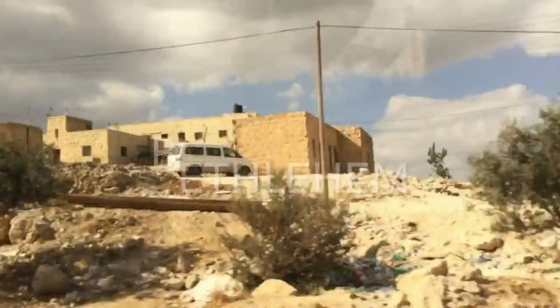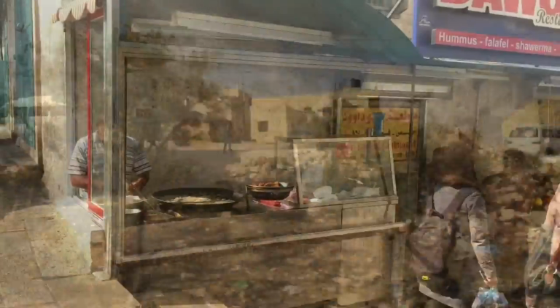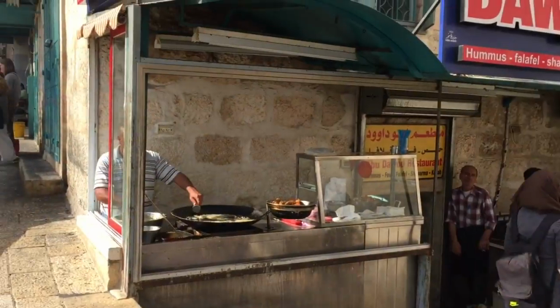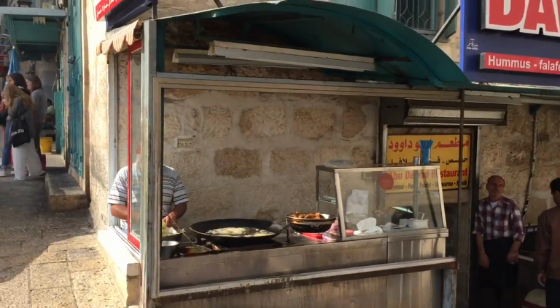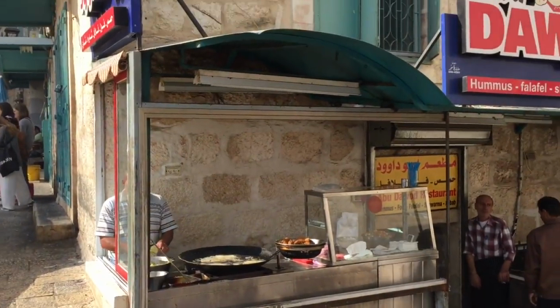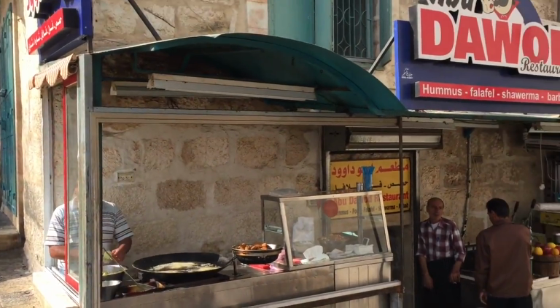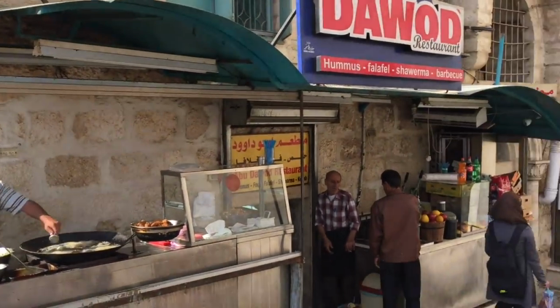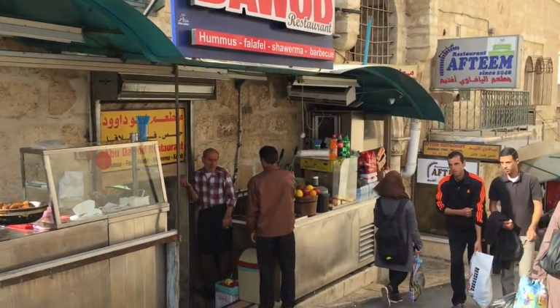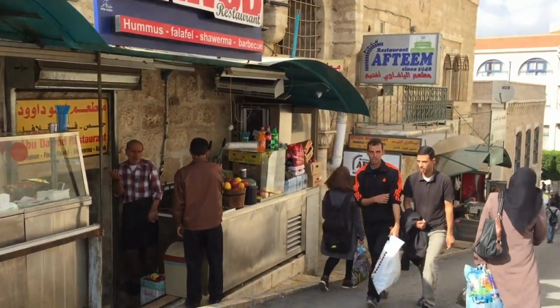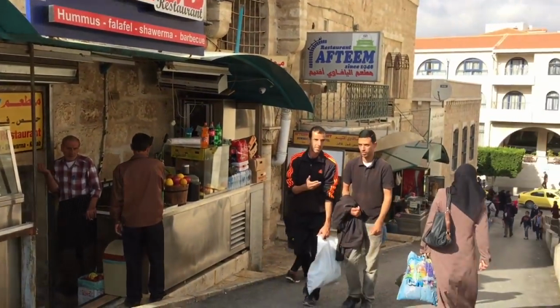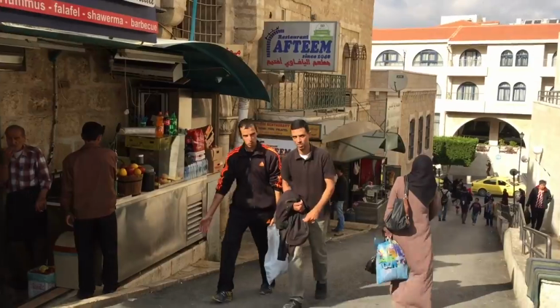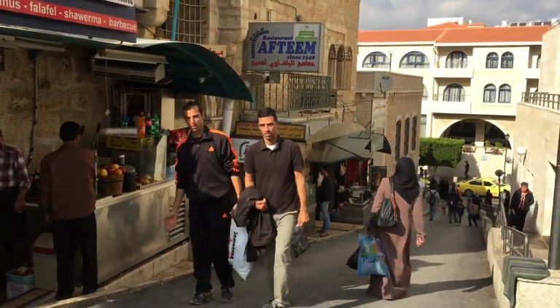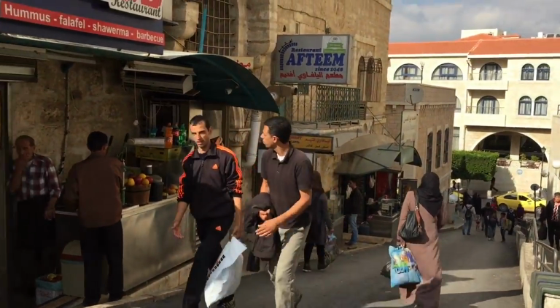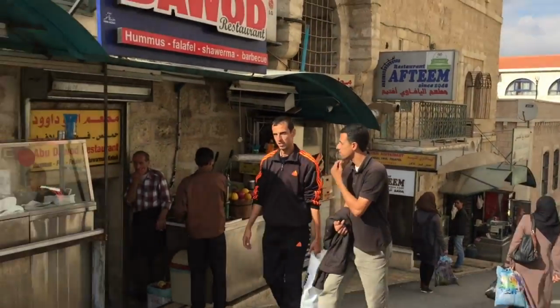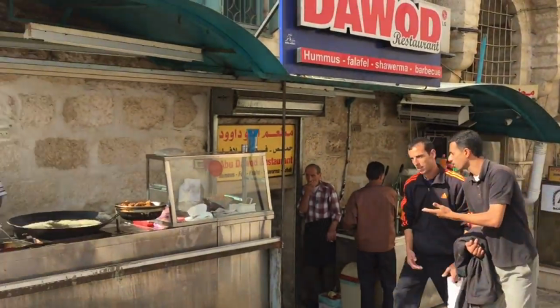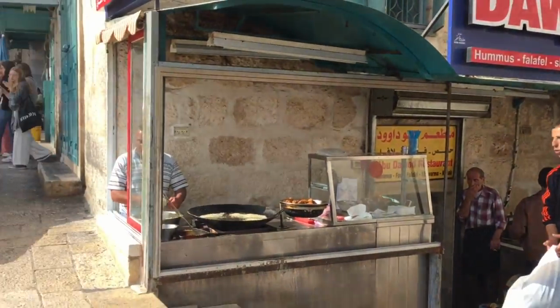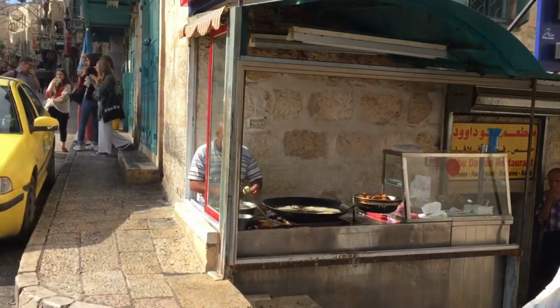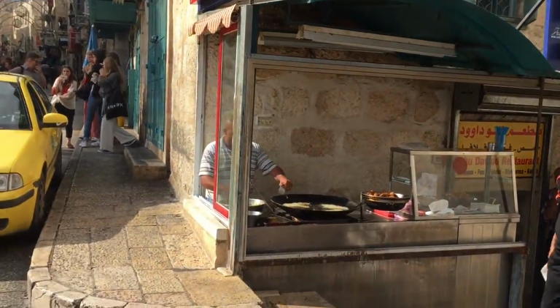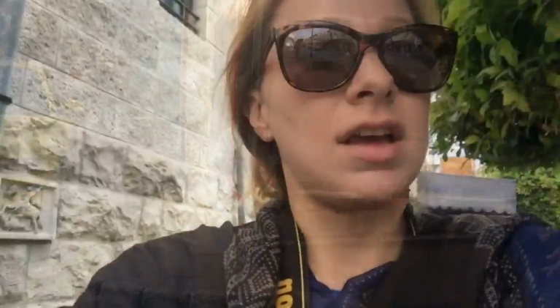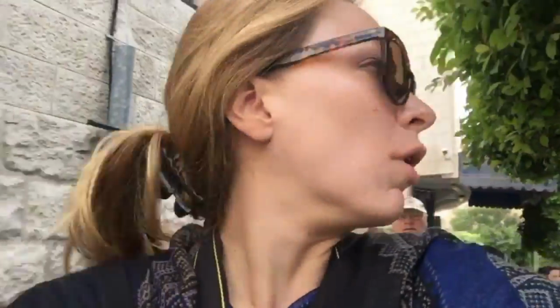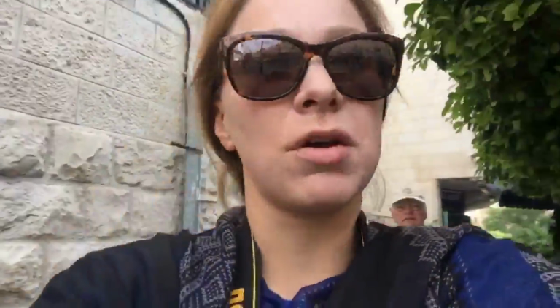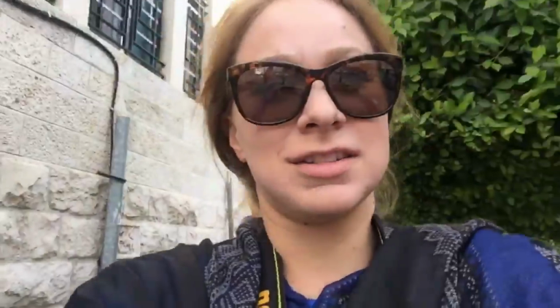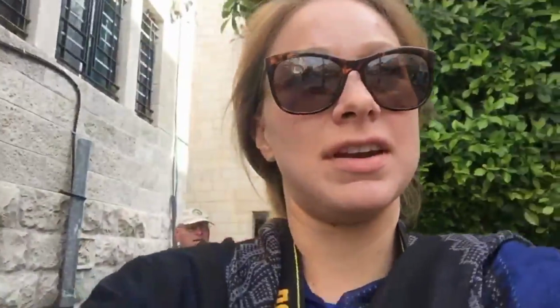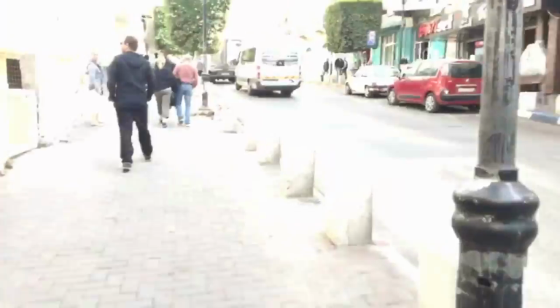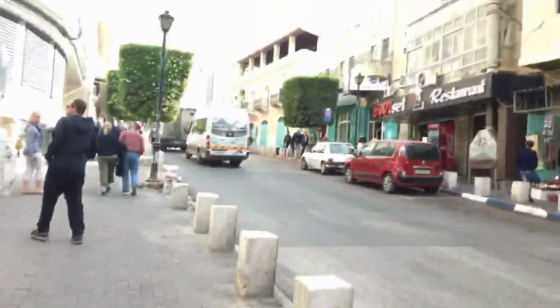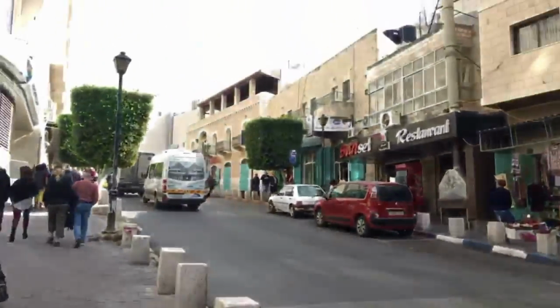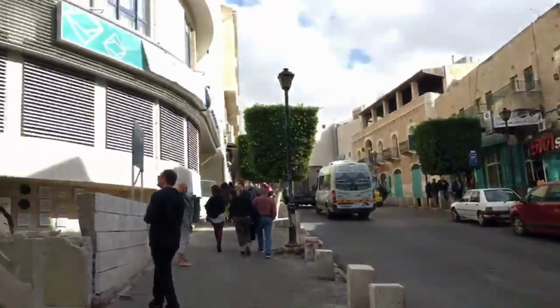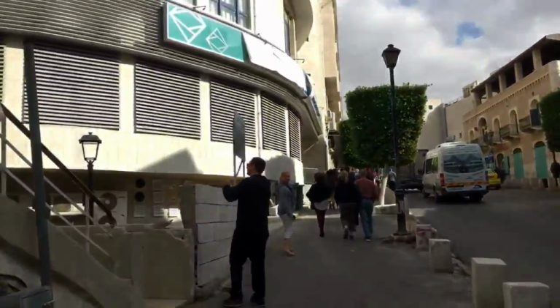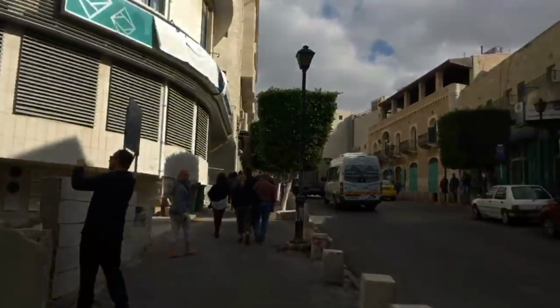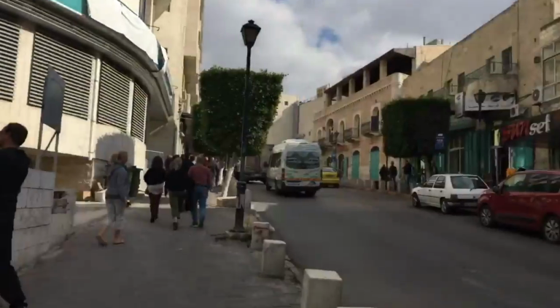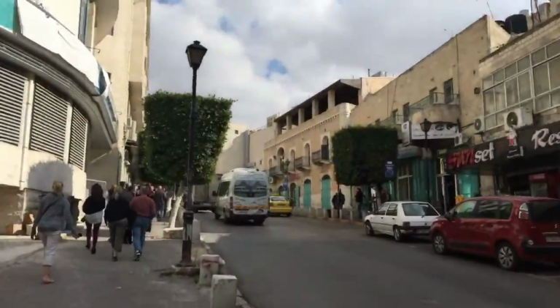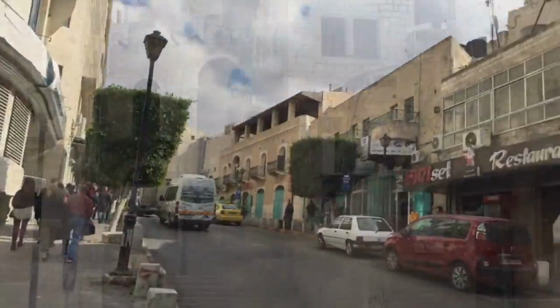Crossing over to Palestine, we noticed a significant change in culture, as there are both Arab Christians and Arab Muslims in this city. I'm walking around Palestine right now, in Bethlehem, heading to the church where Christ was born.